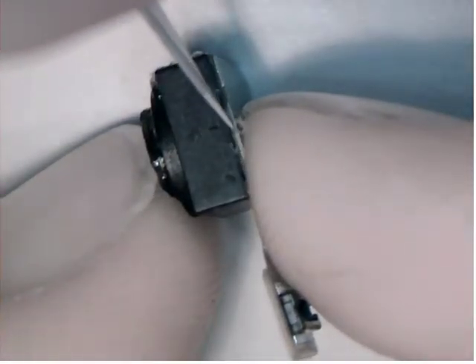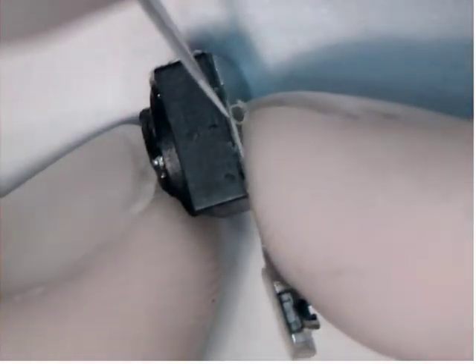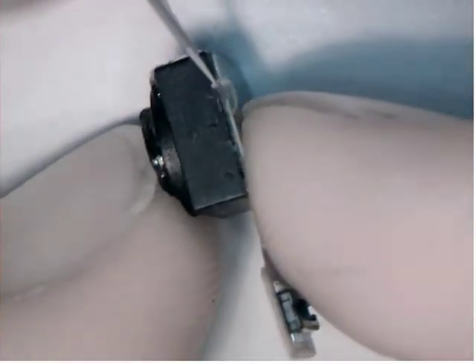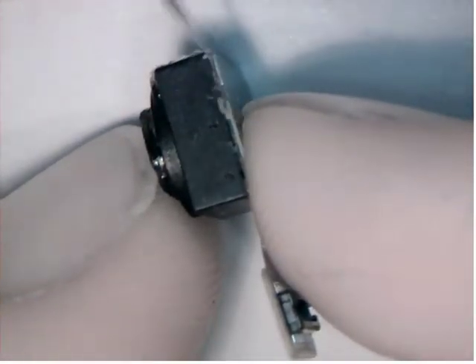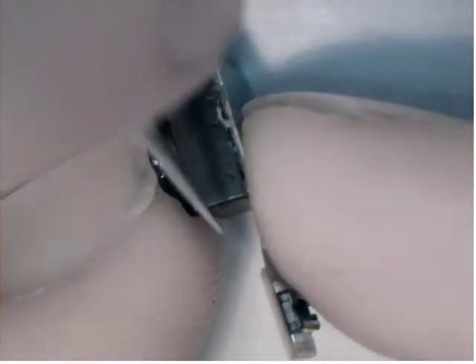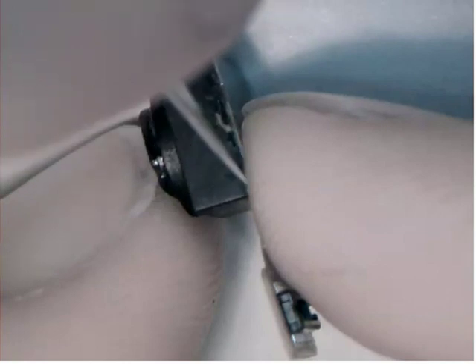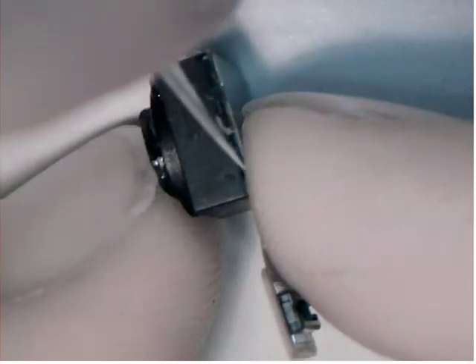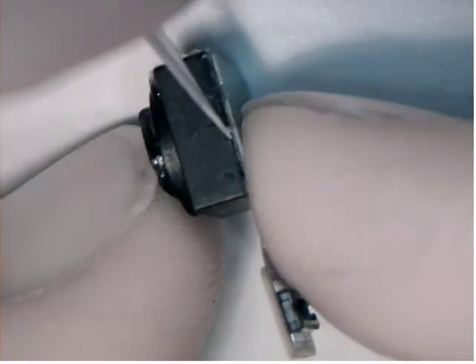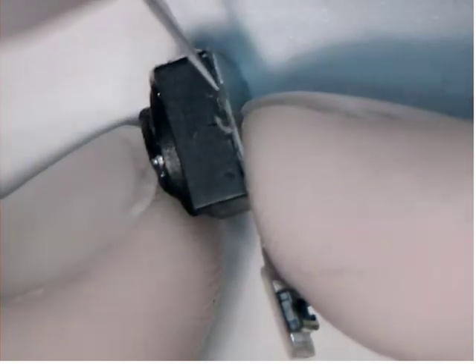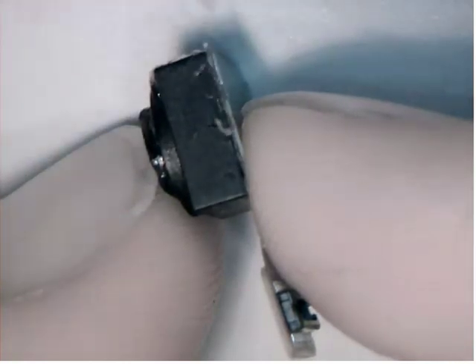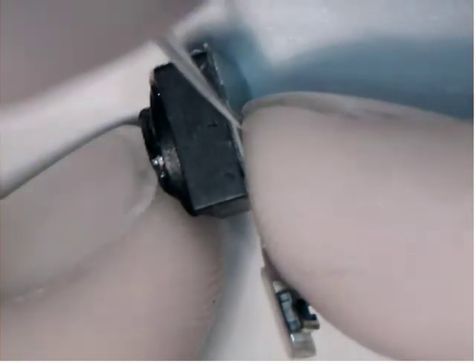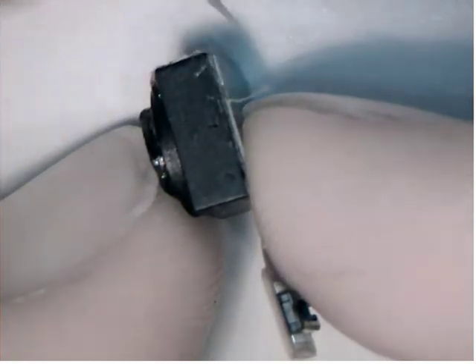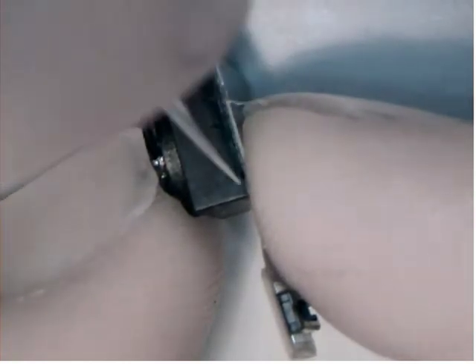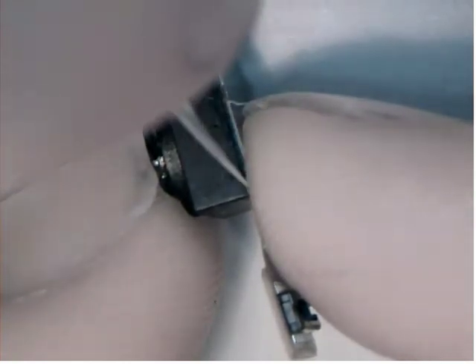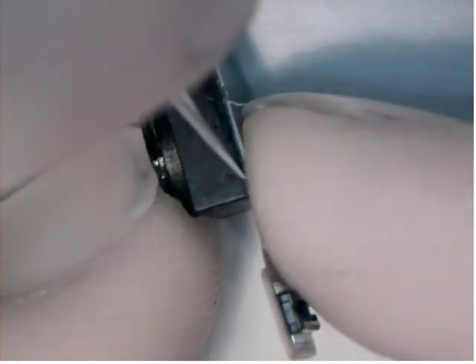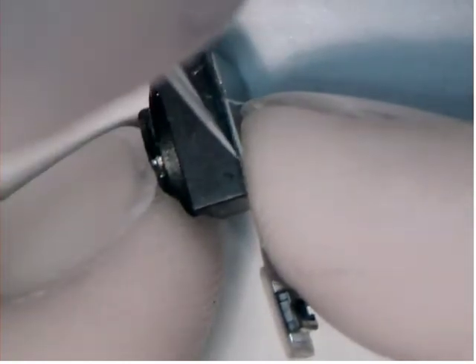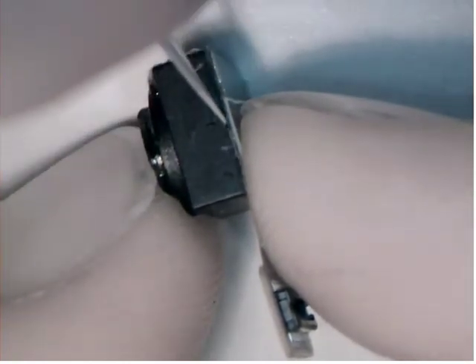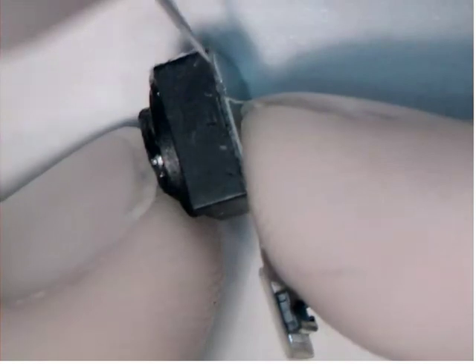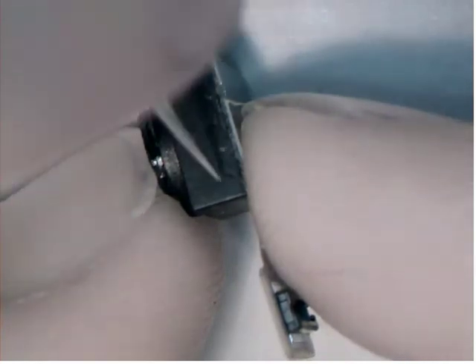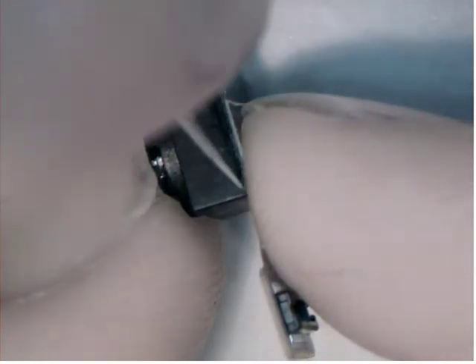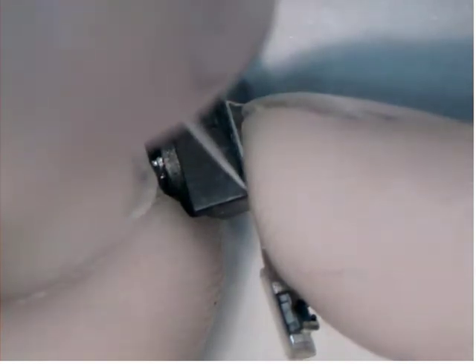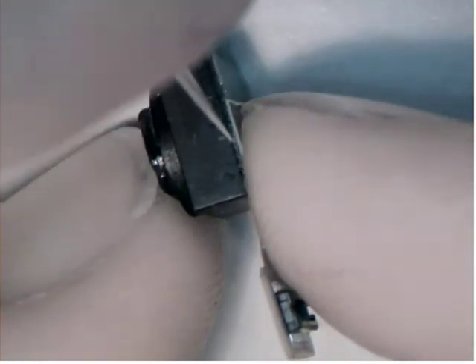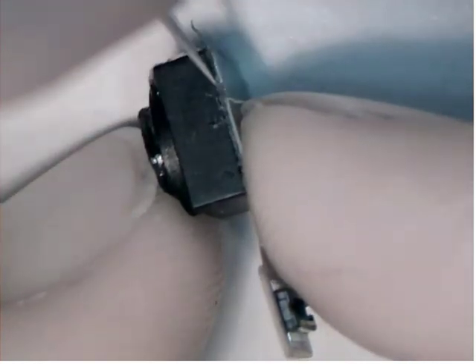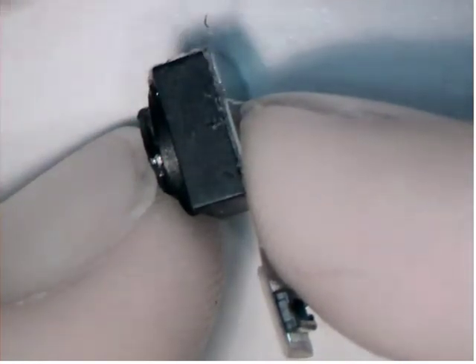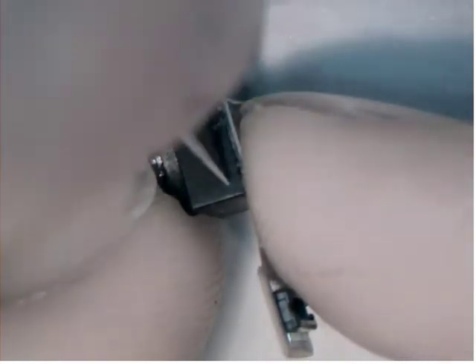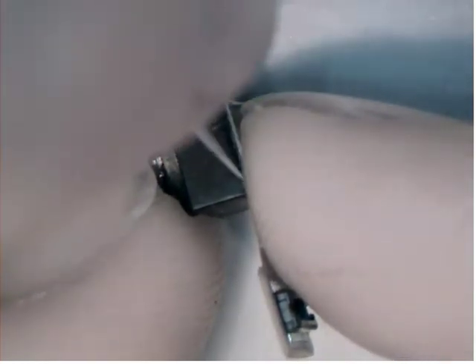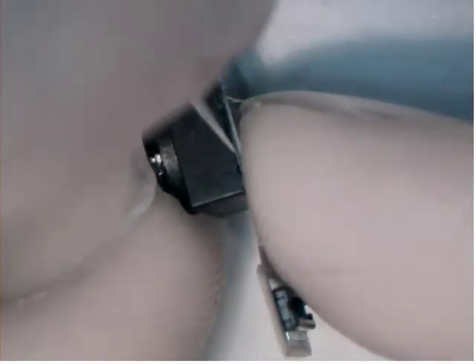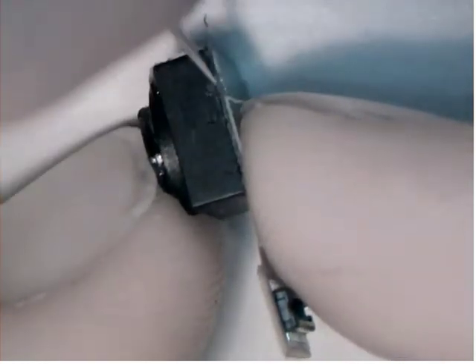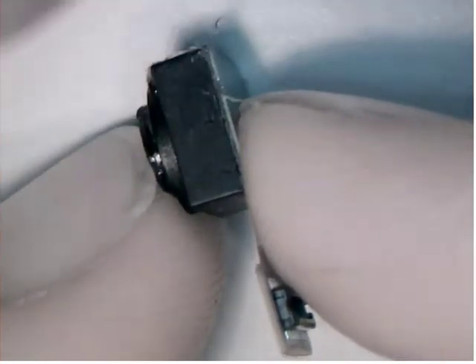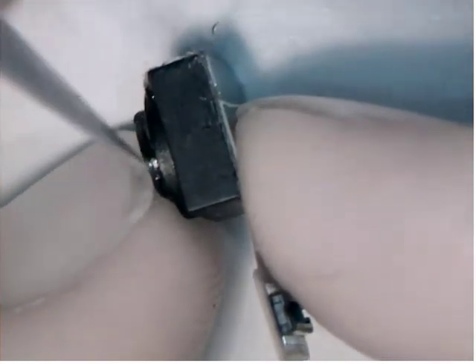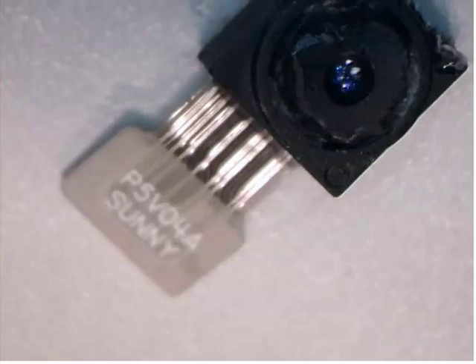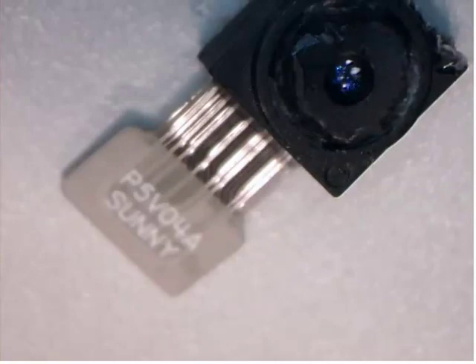Here is my X-Acto blade. I'm pulling it away from the connector cable, making sure I never draw towards the connector cable or have any chance of cutting it. And I'm just going to score the metal piece off the back of the lens.